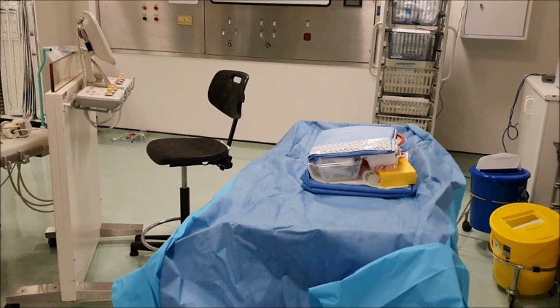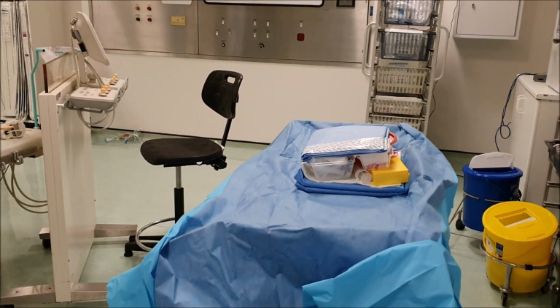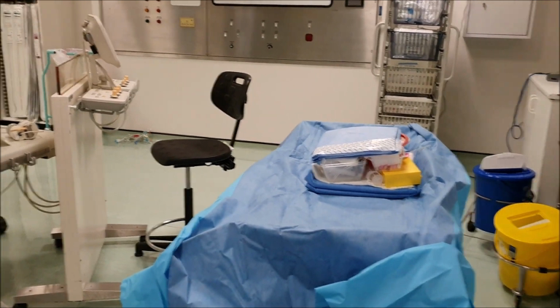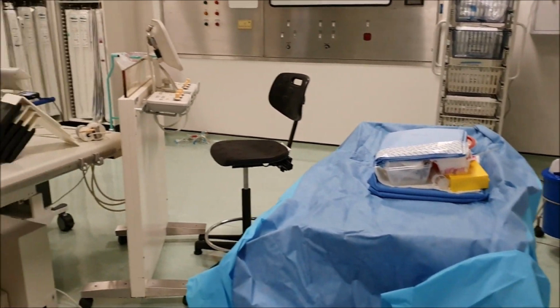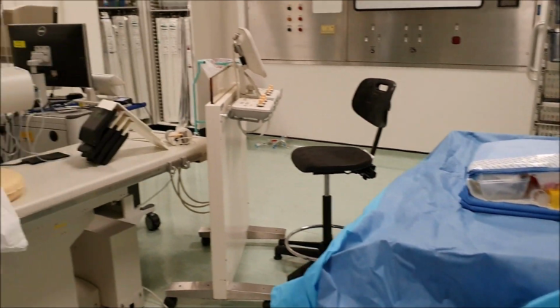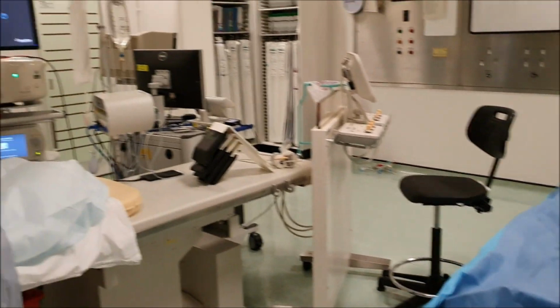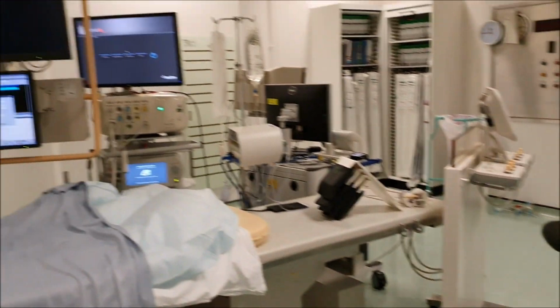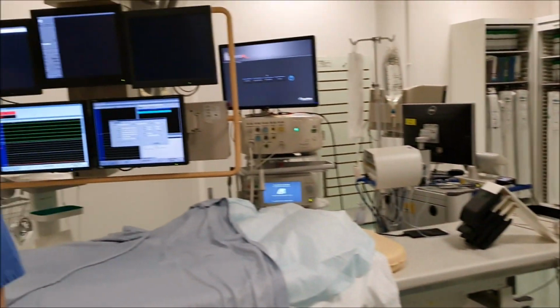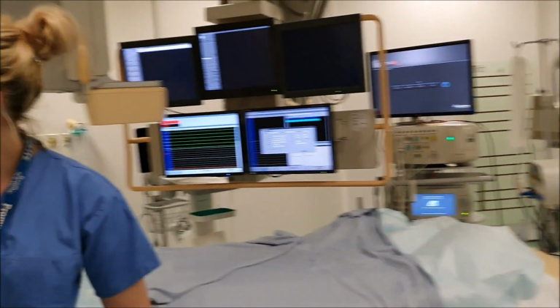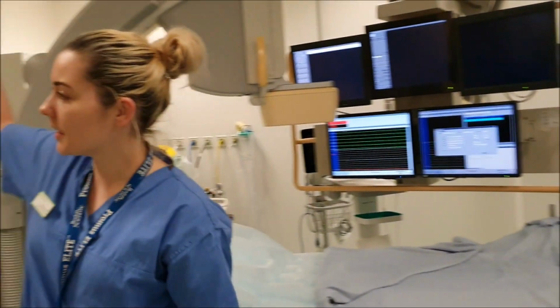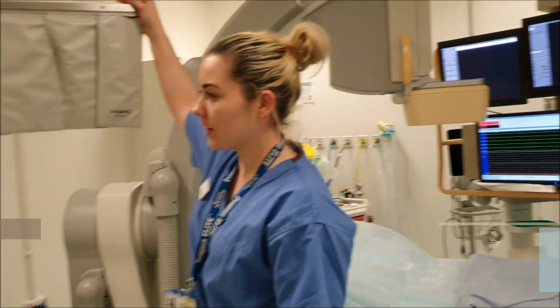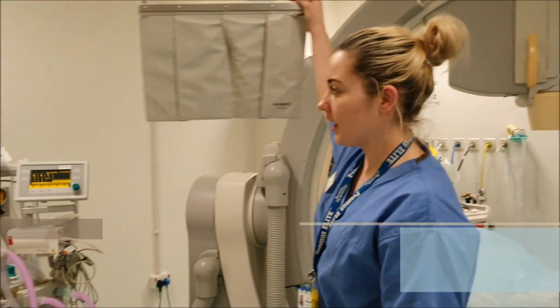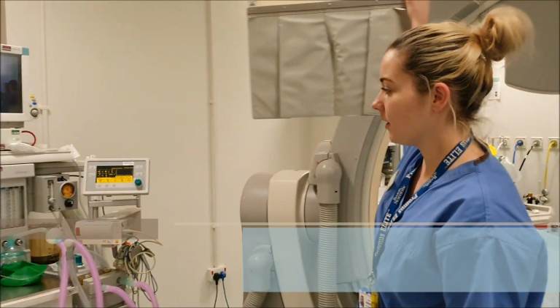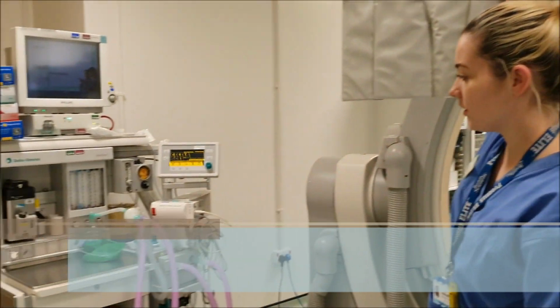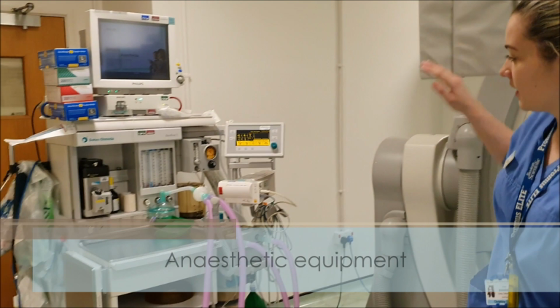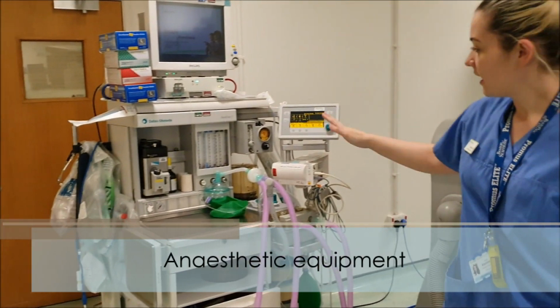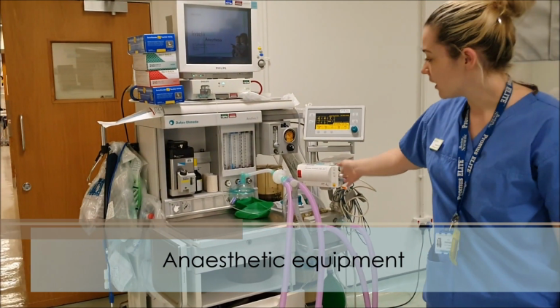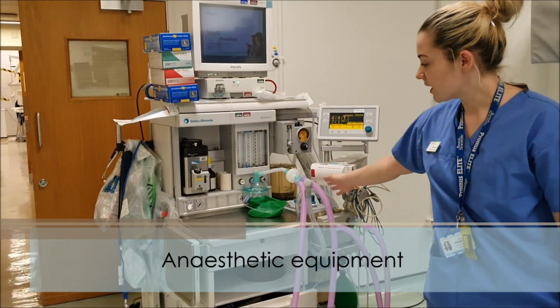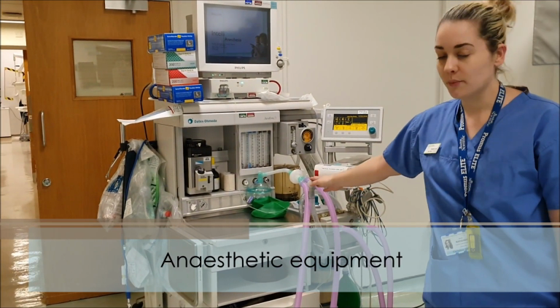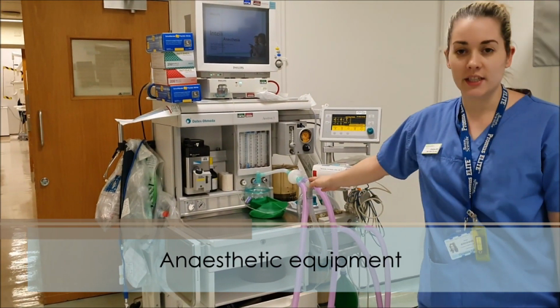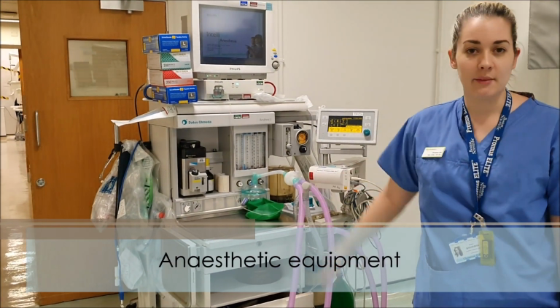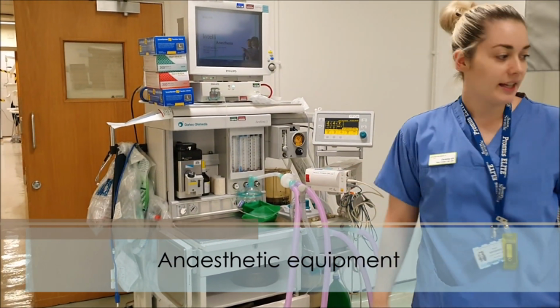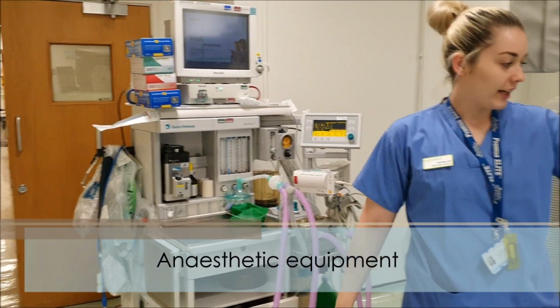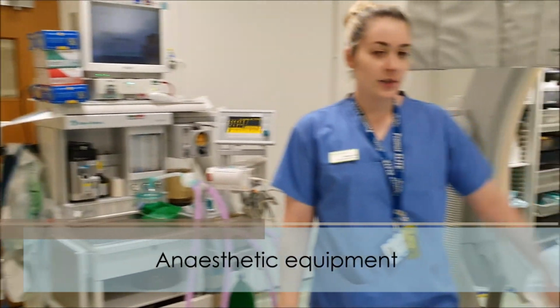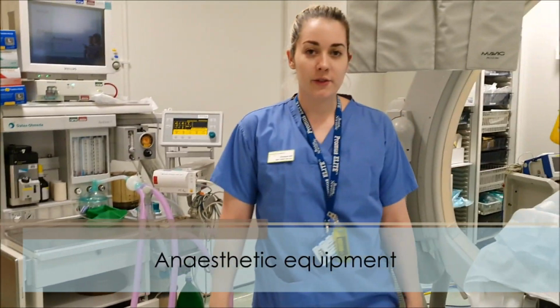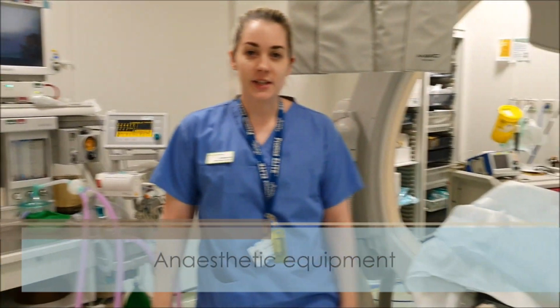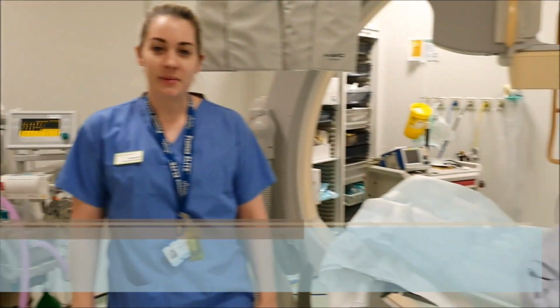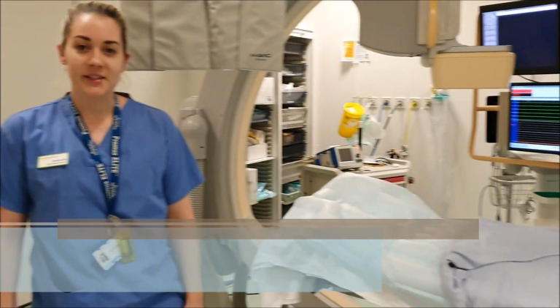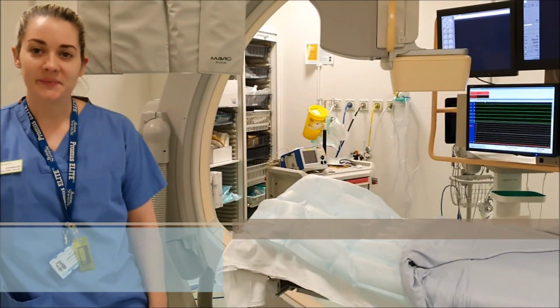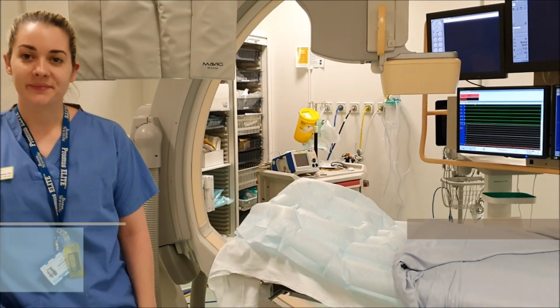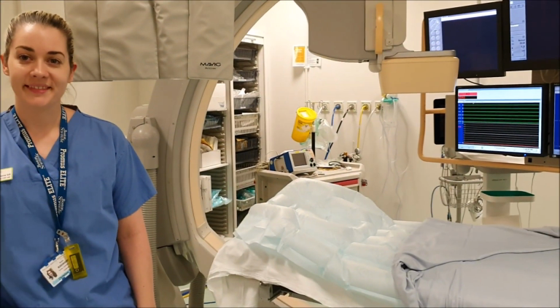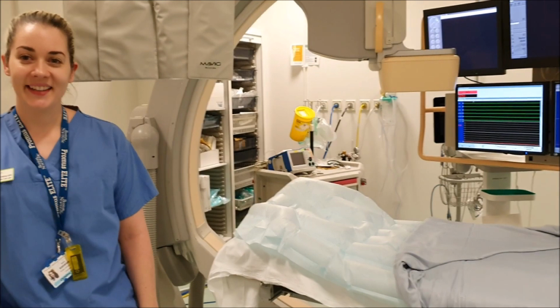Should you have an anaesthetist that puts you to sleep, this is their machine here, and they'll use it to put you to sleep right next to you for the entire procedure.